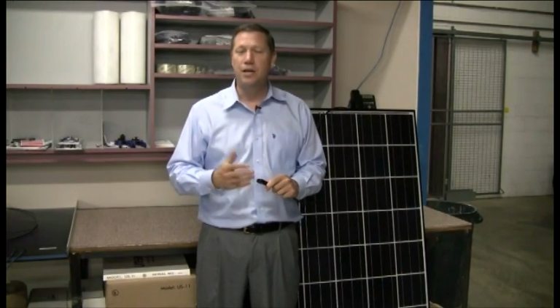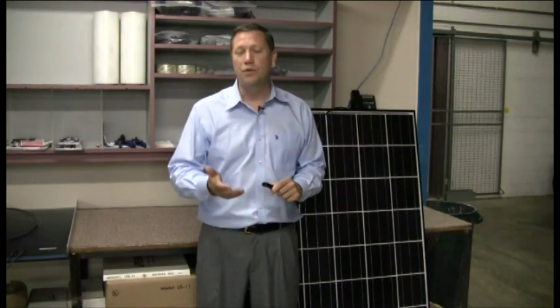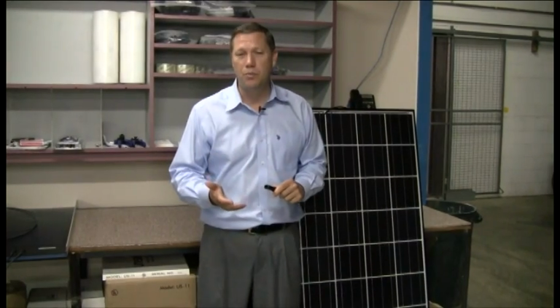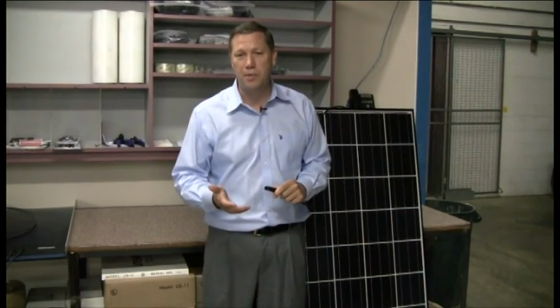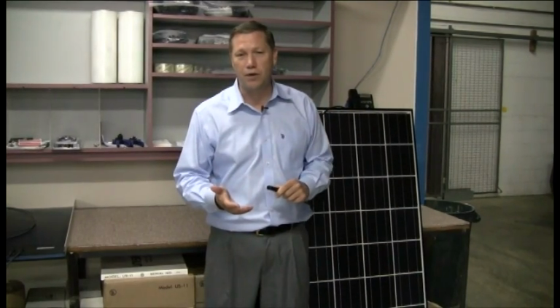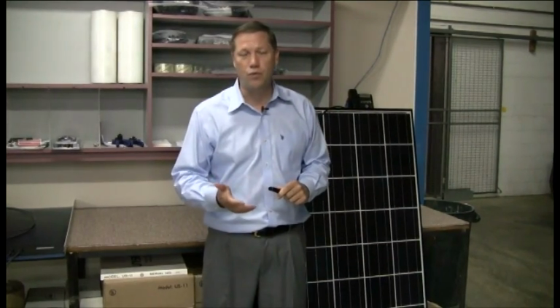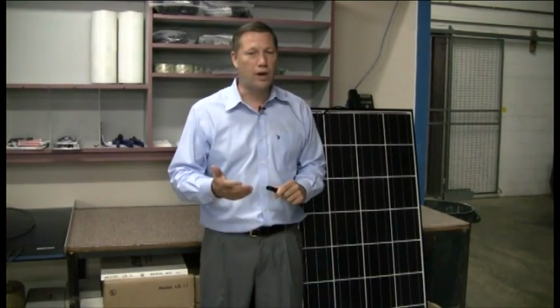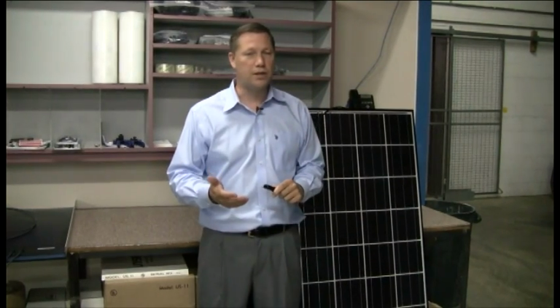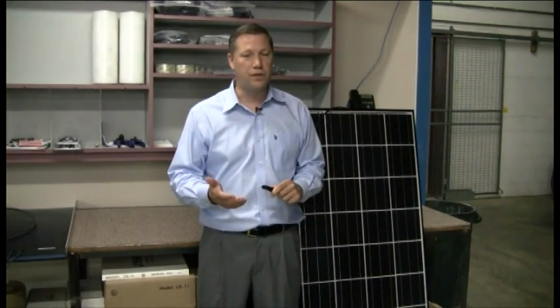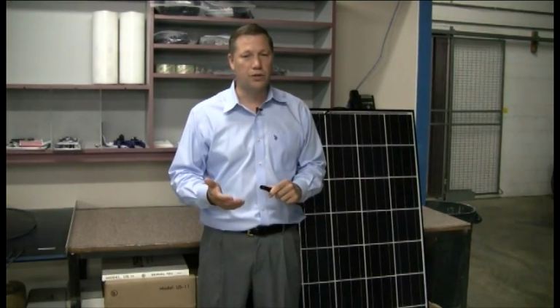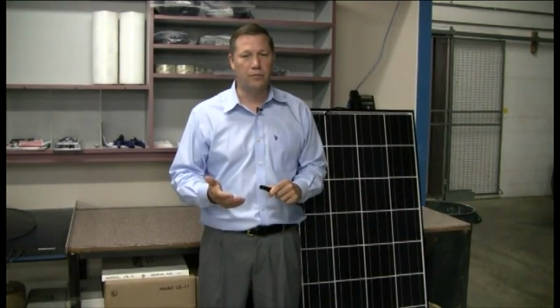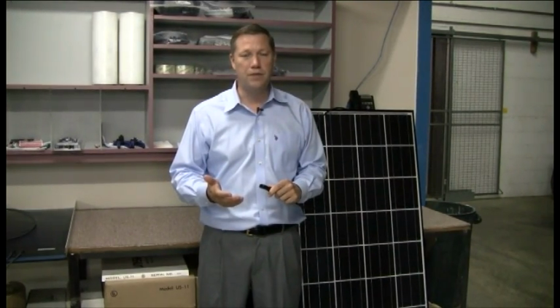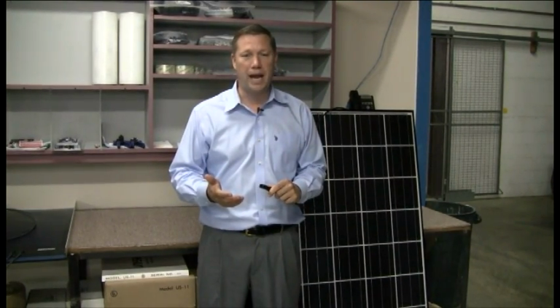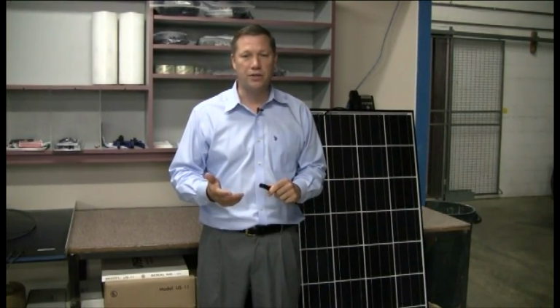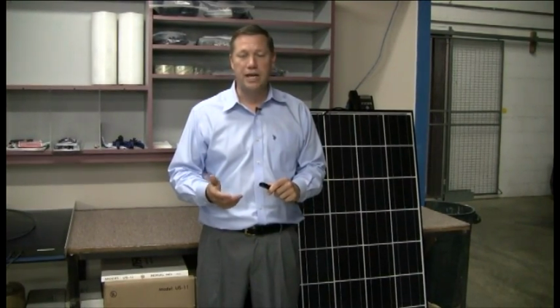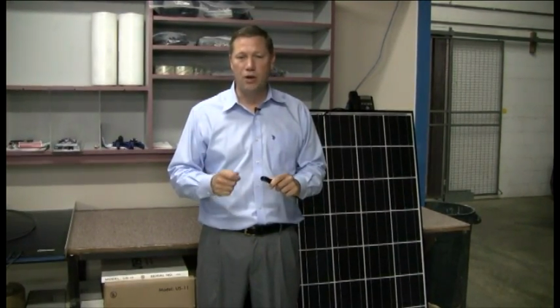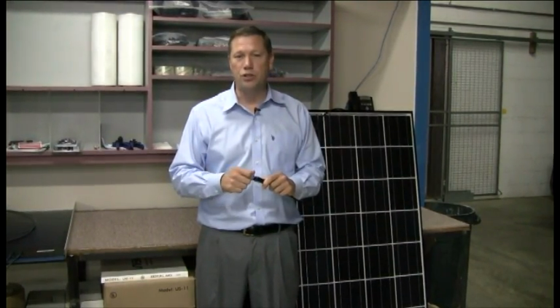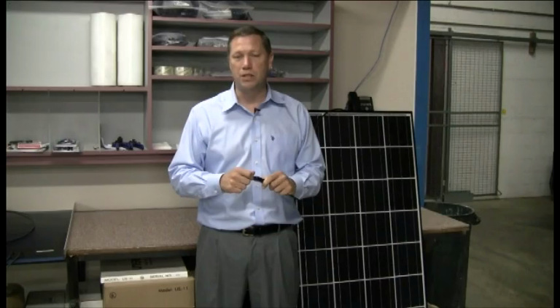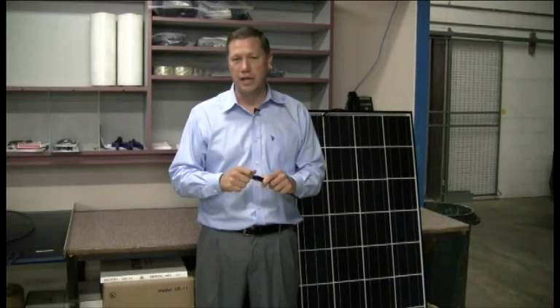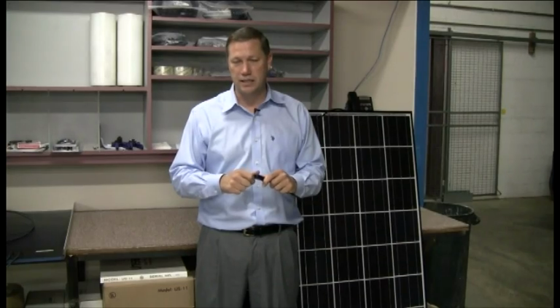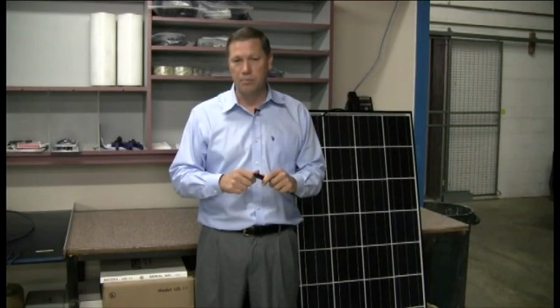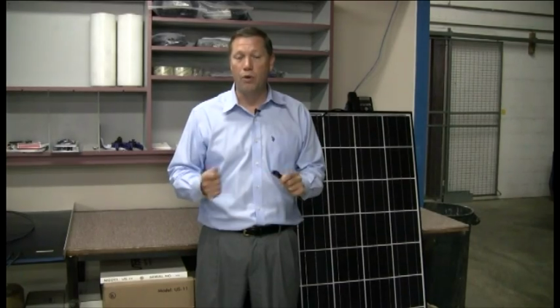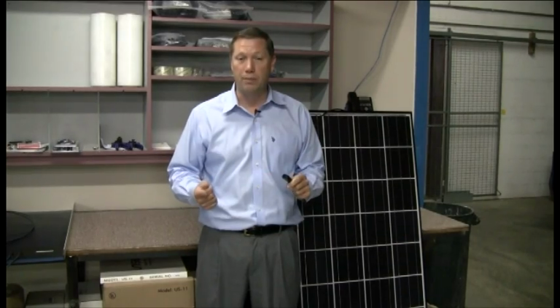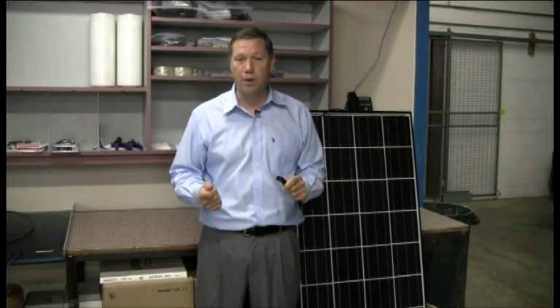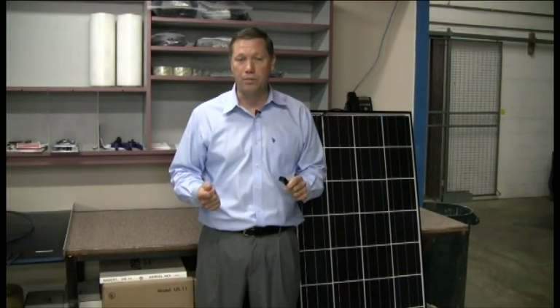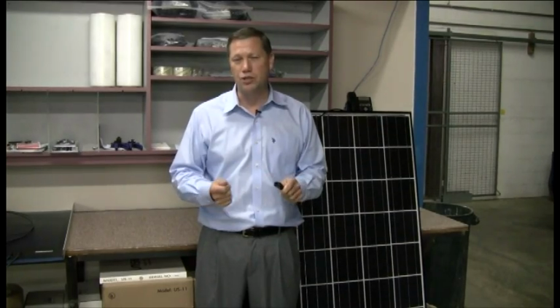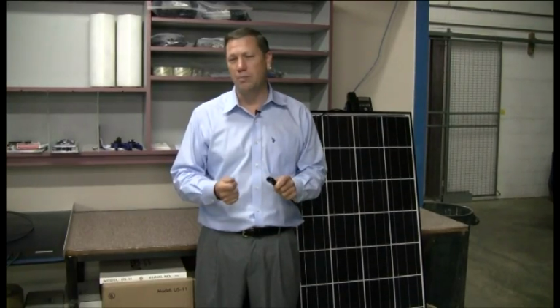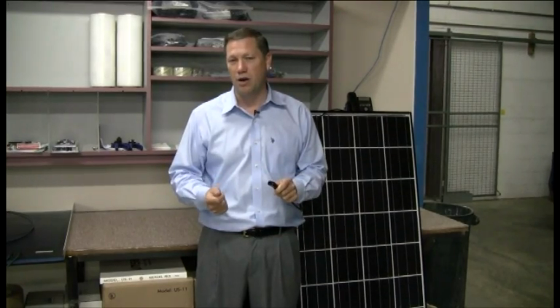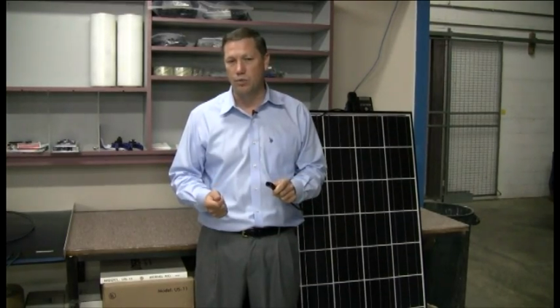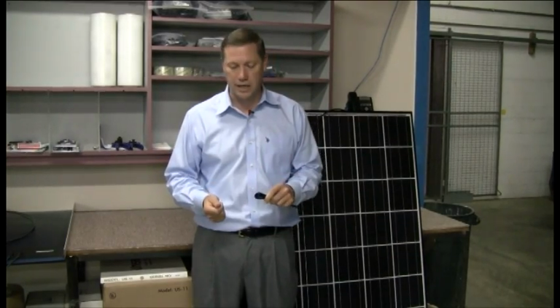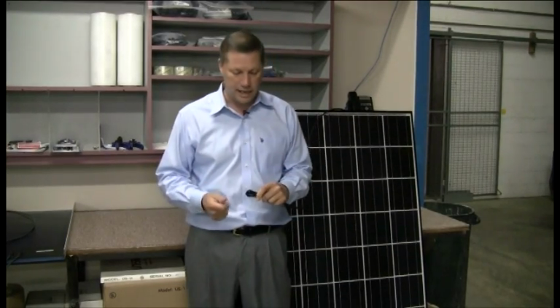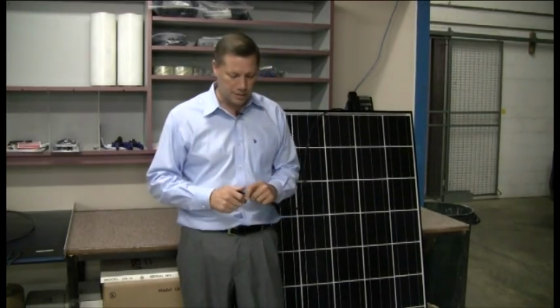So if someone's up on a roof or out in a field of PV panels, they don't just miscellaneously pull them apart, because you can get a big arc when that happens.